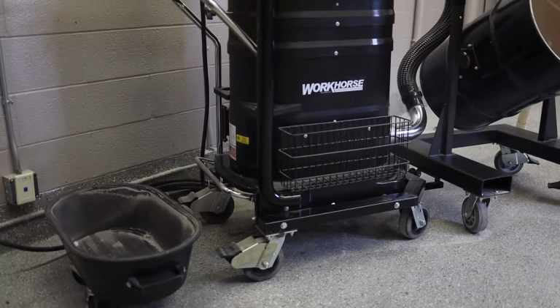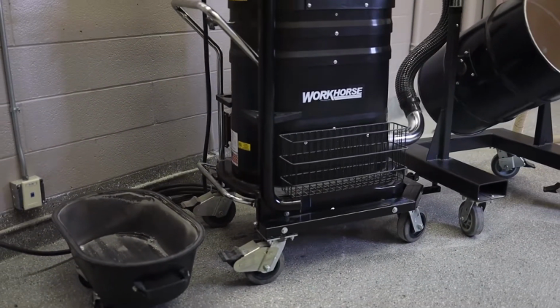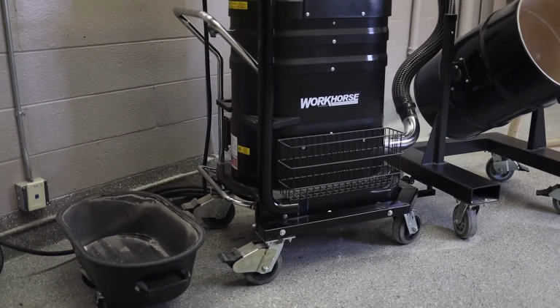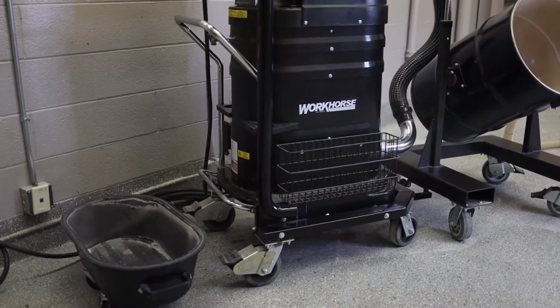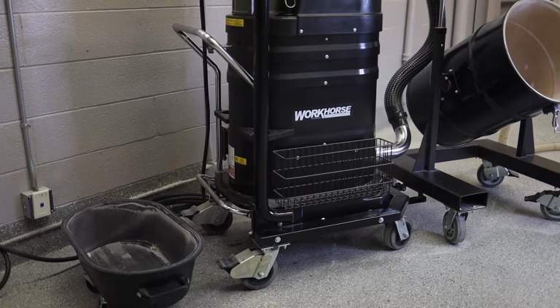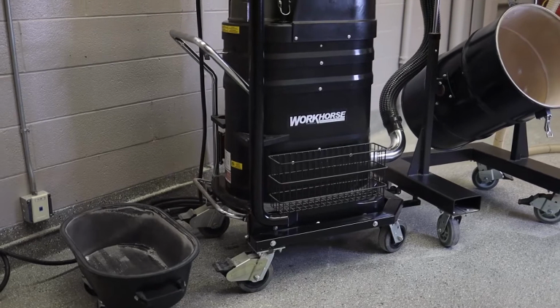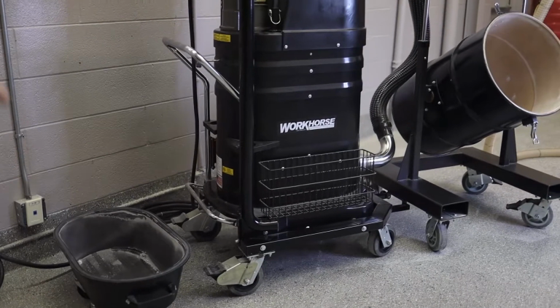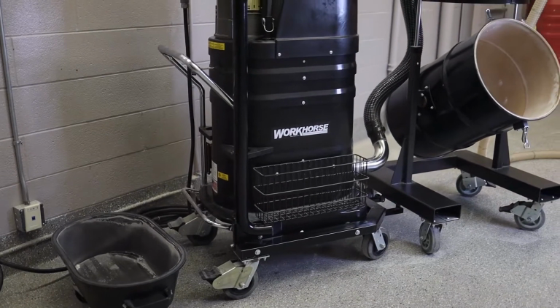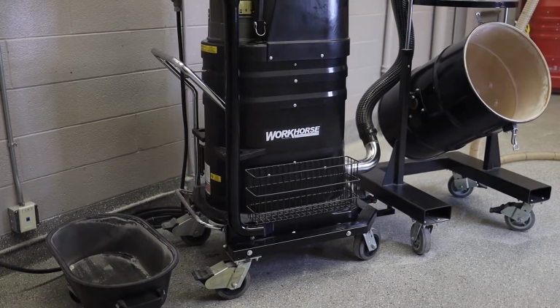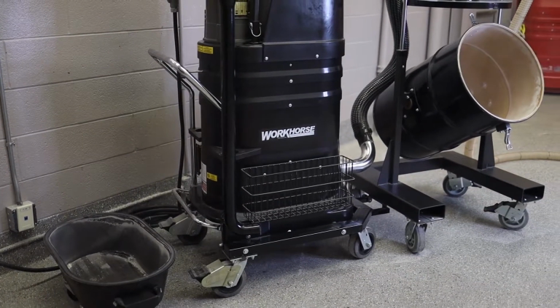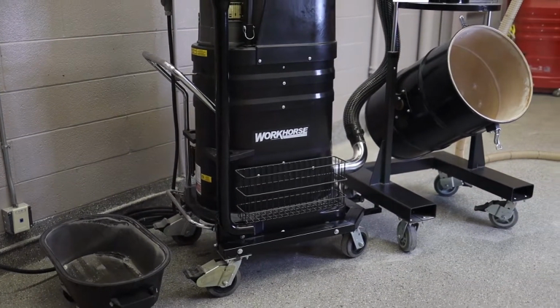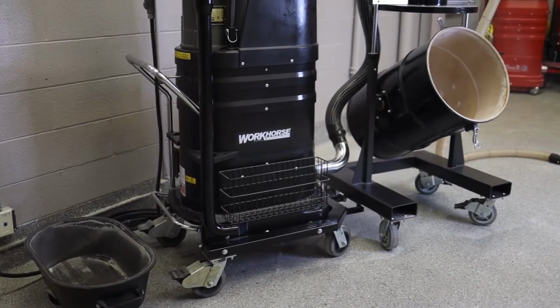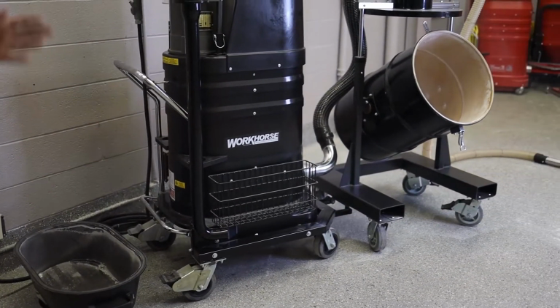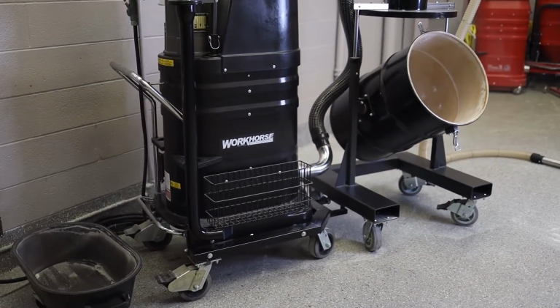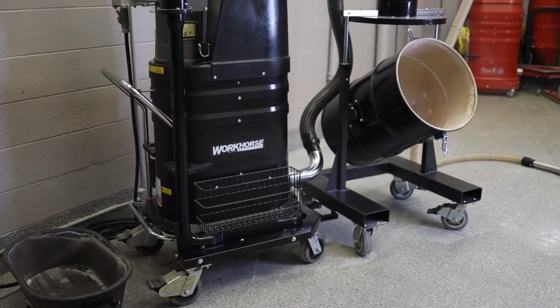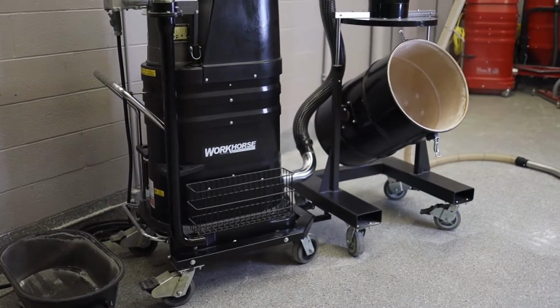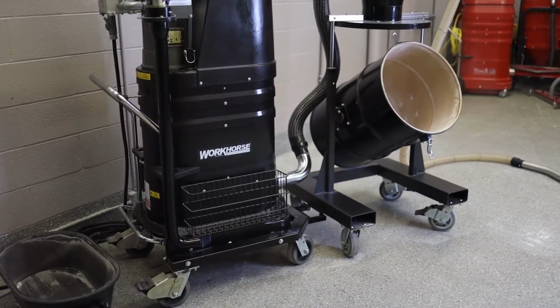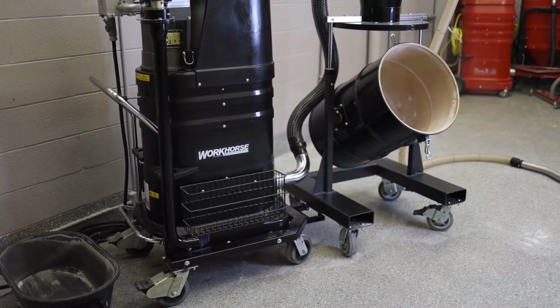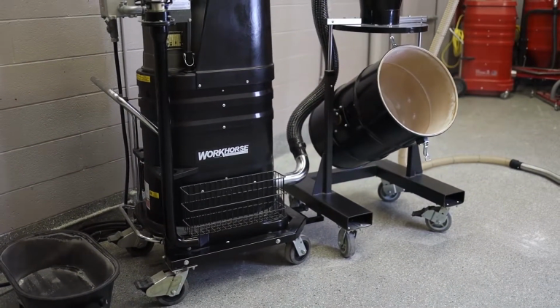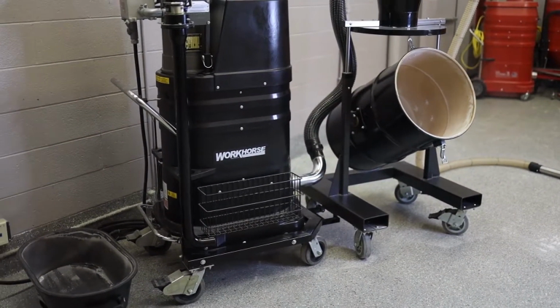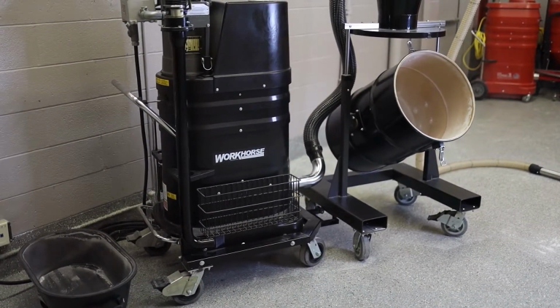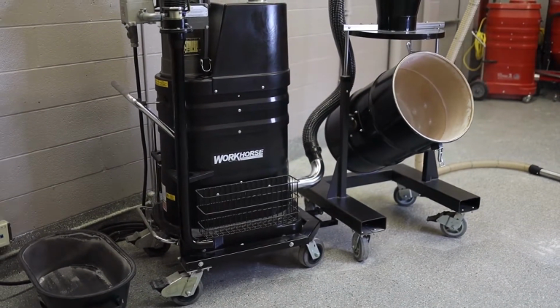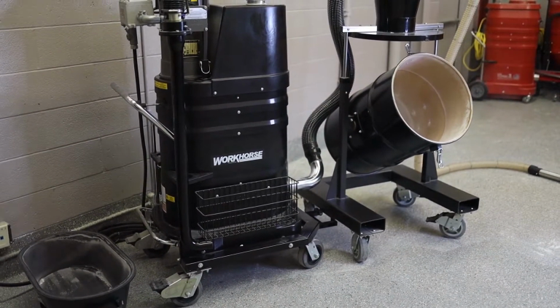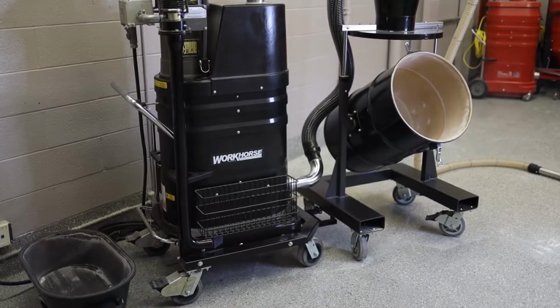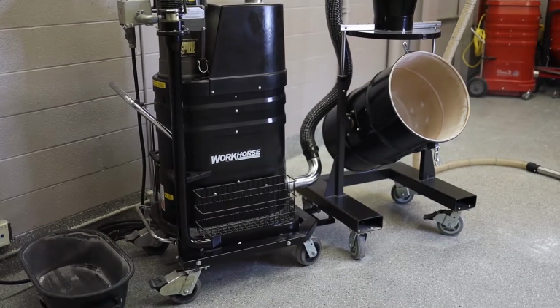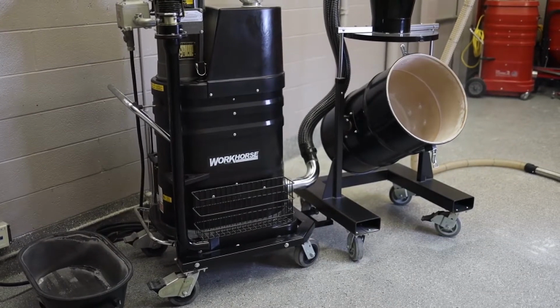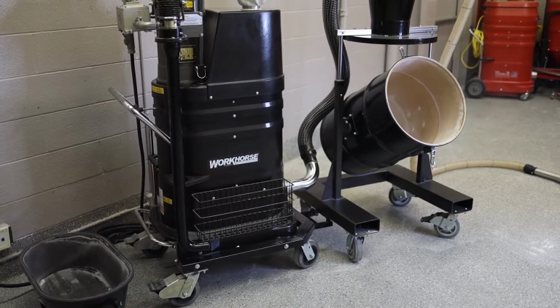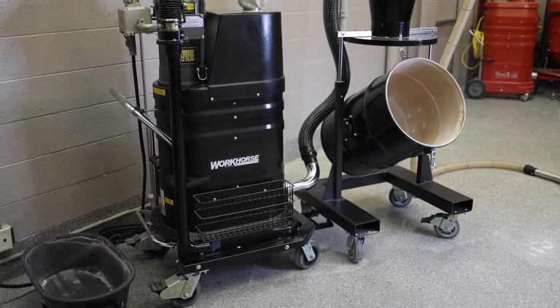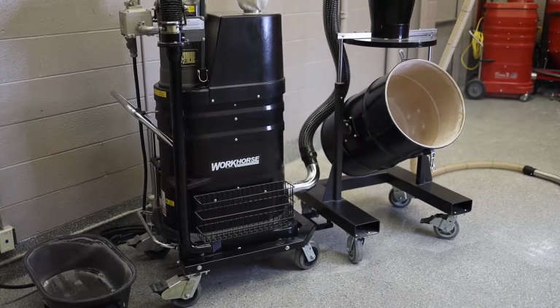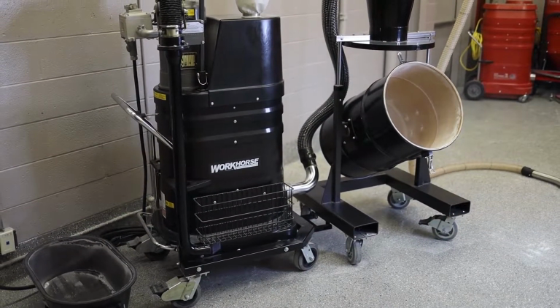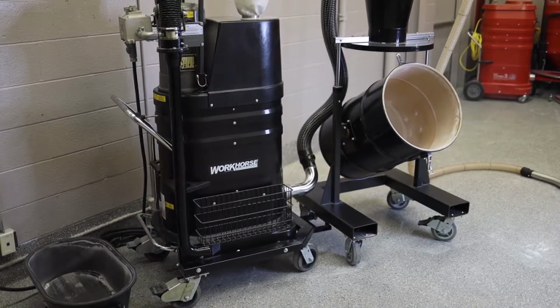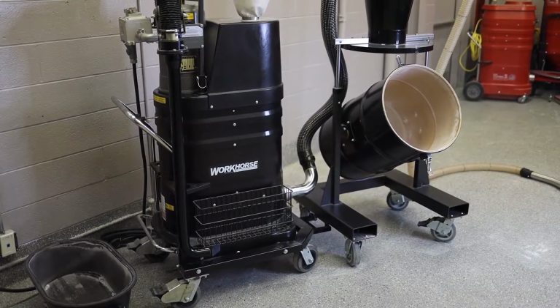So why would you use a cyclone? To pre-separate the material and consolidate it into an area where you can easily dispose of it, keeping your filters cleaner longer.